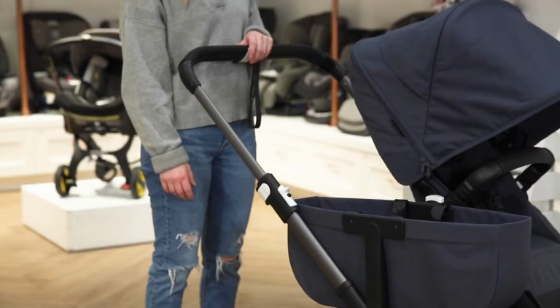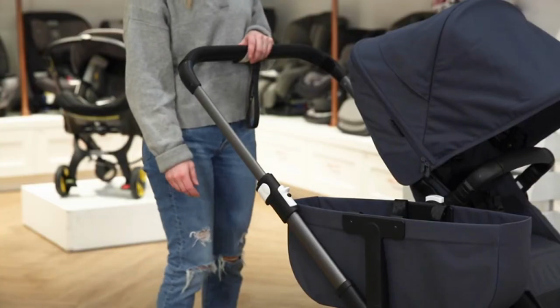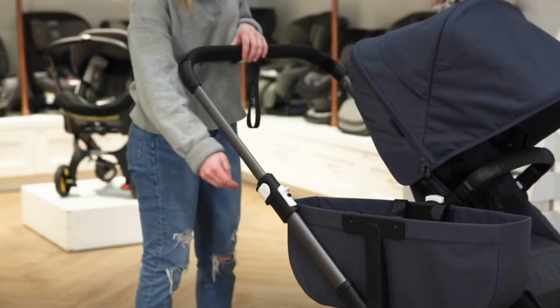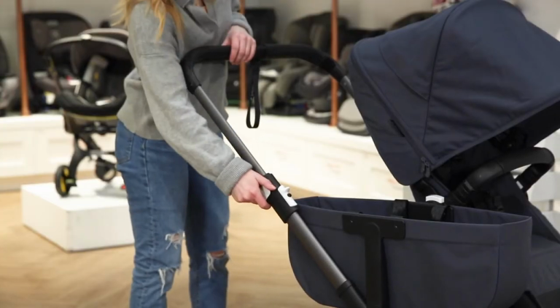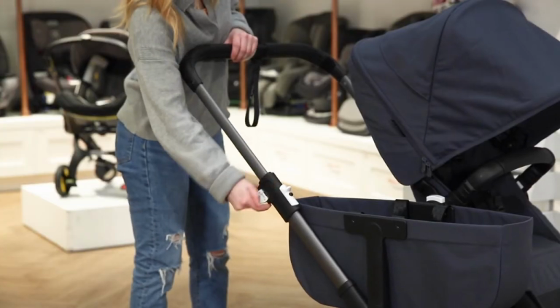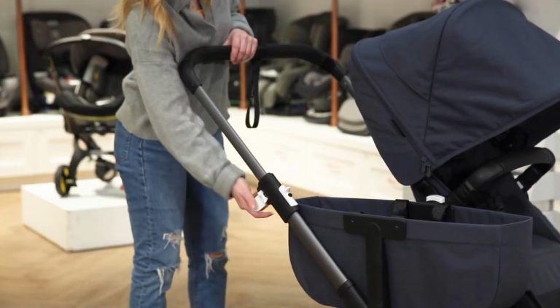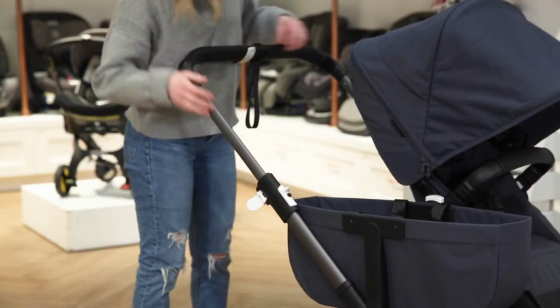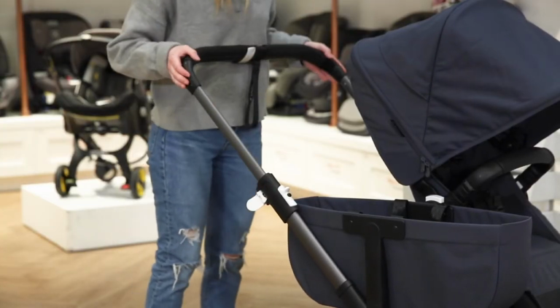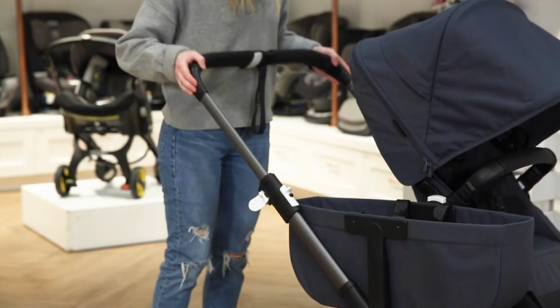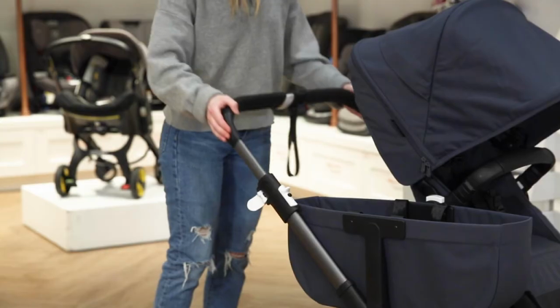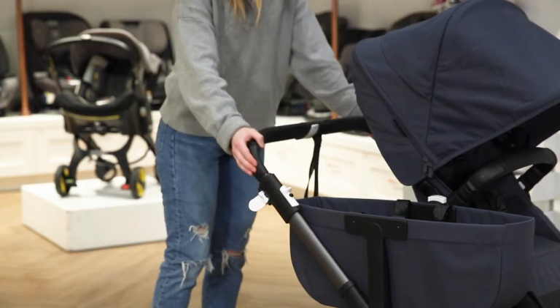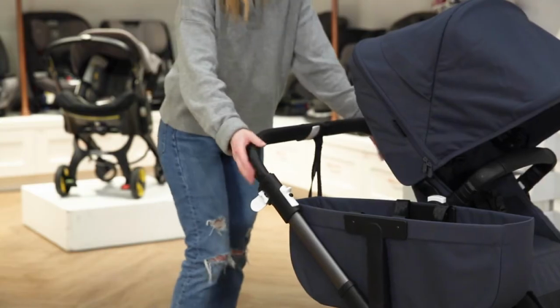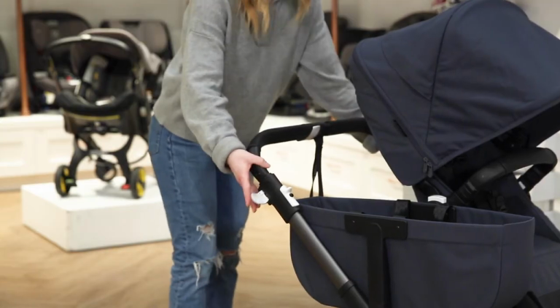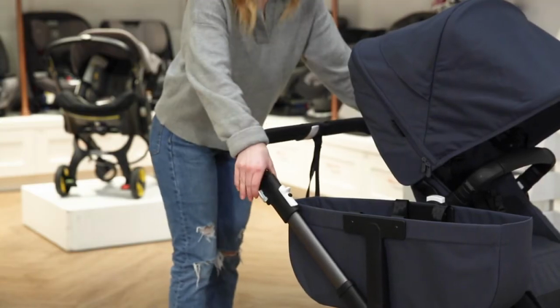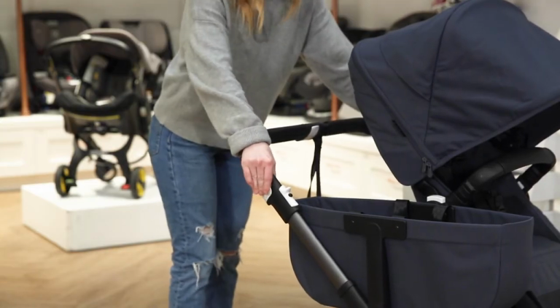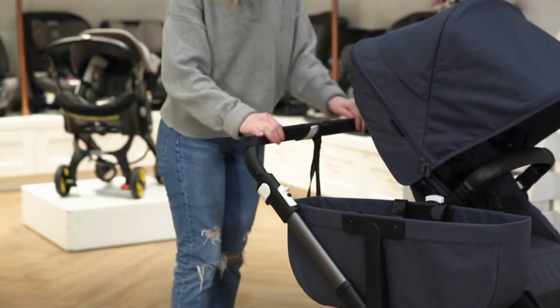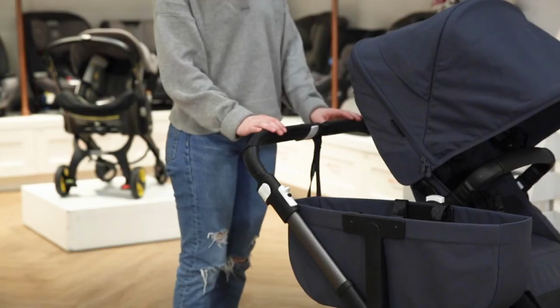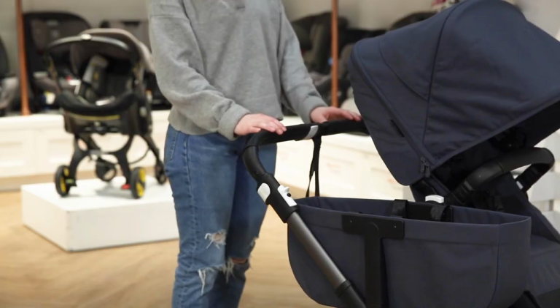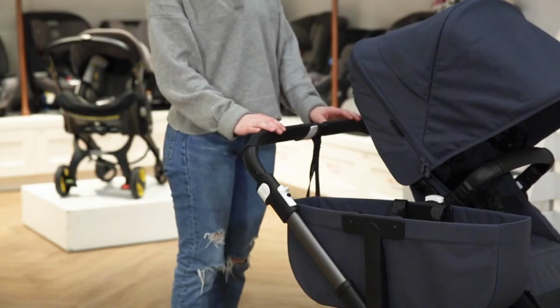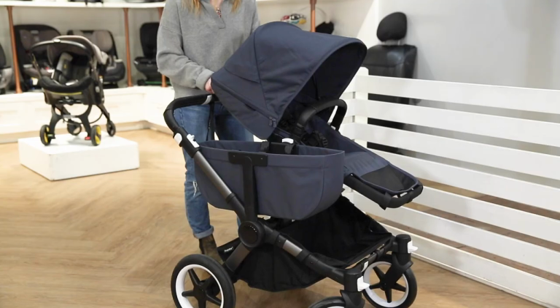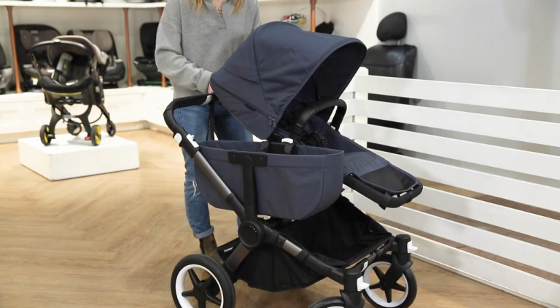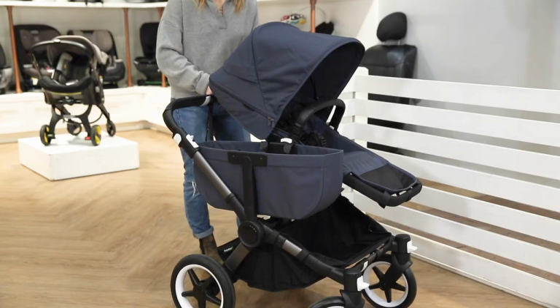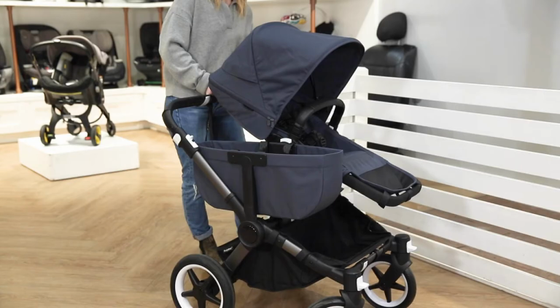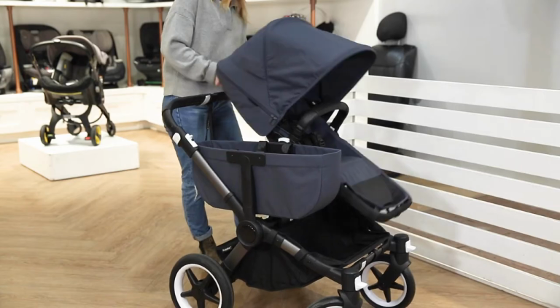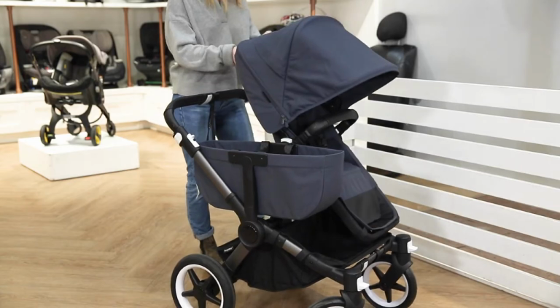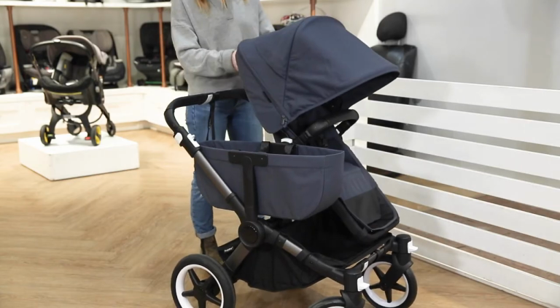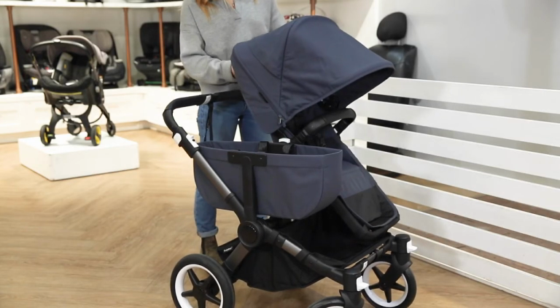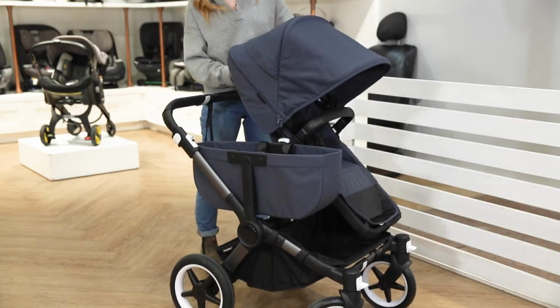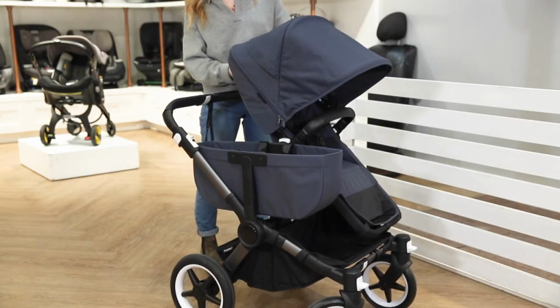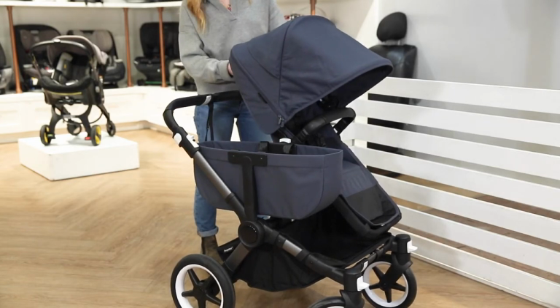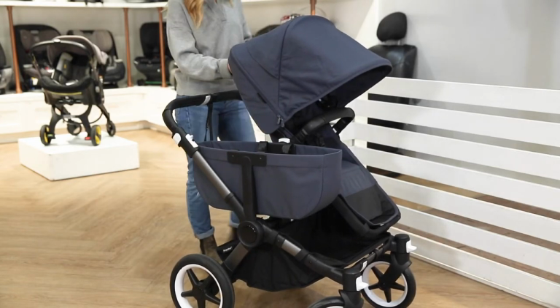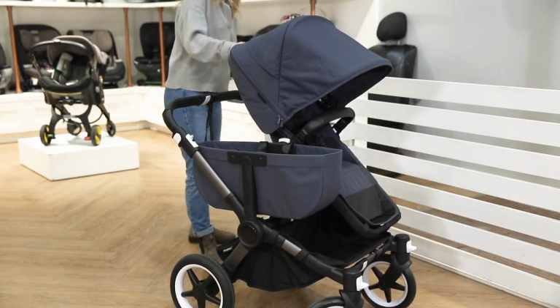First, adjust the handlebar height to the lowest position by unlocking the white locks on the side handlebar. Relock when done. Second, adjust the seat or bassinet frame to line up with the direction of the handlebar.